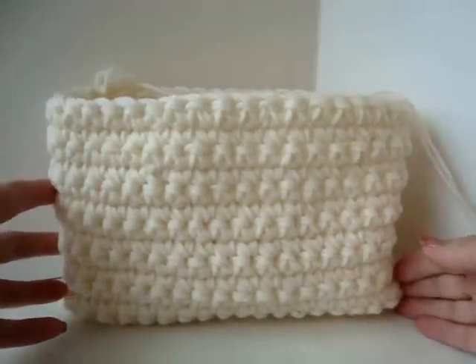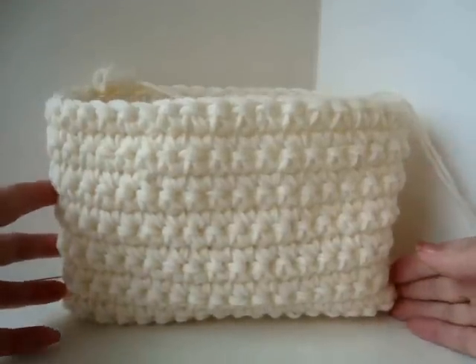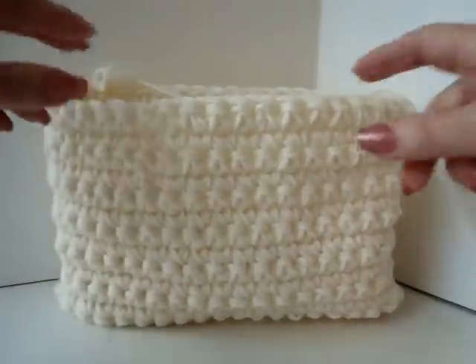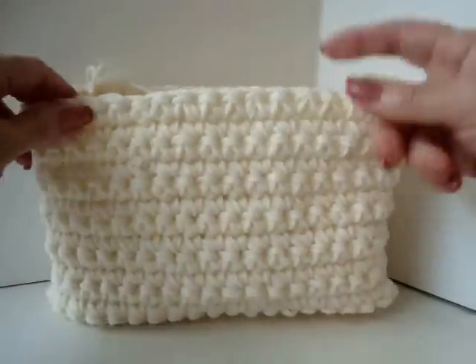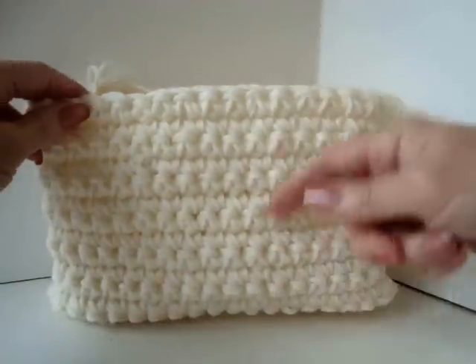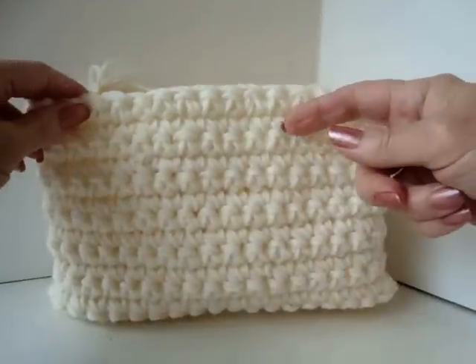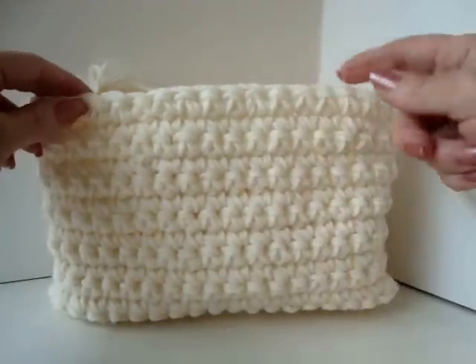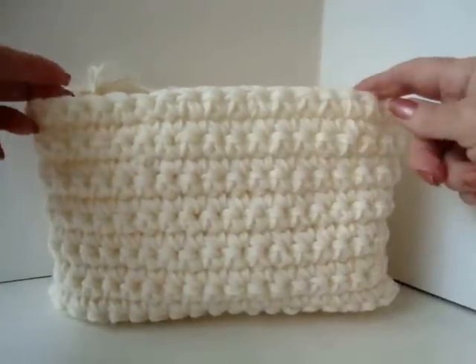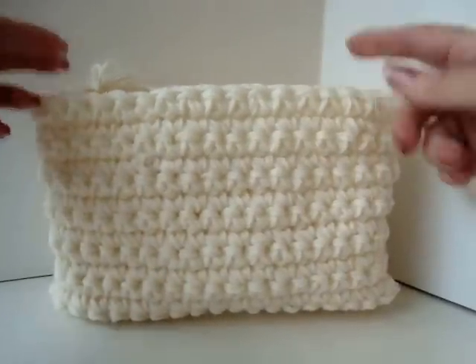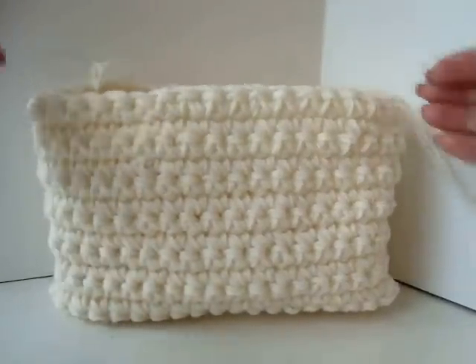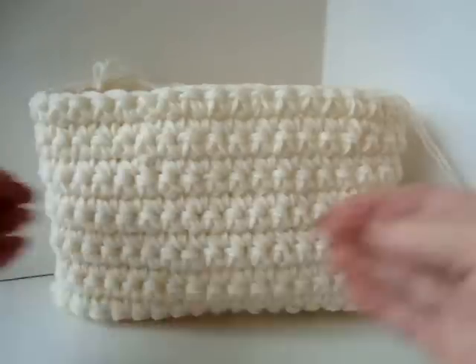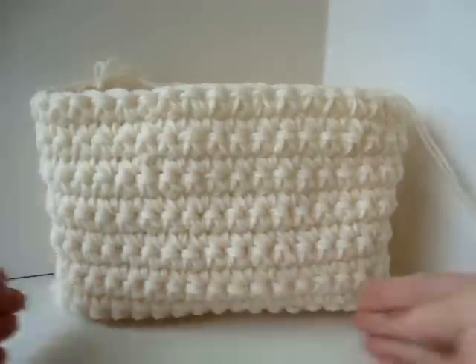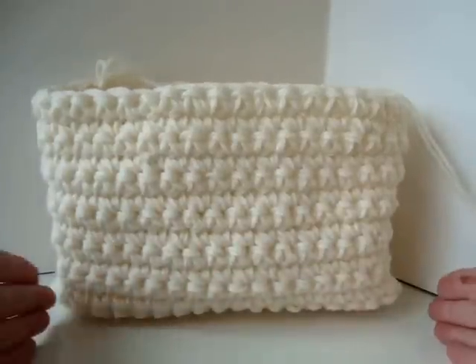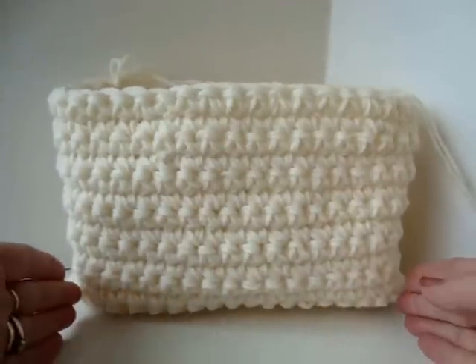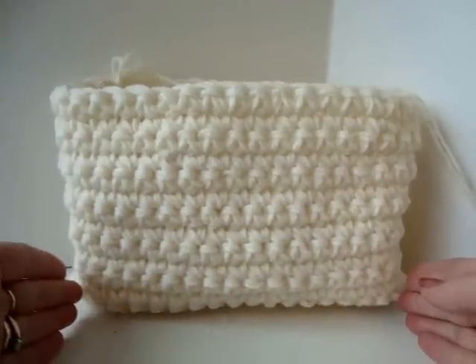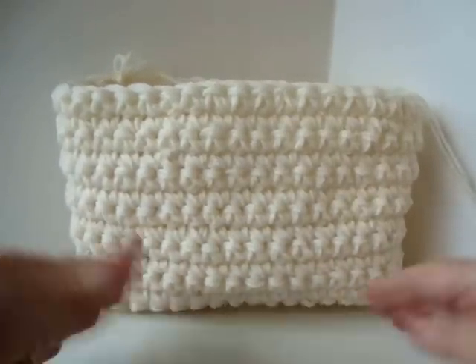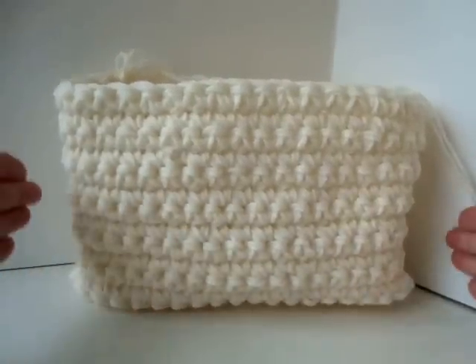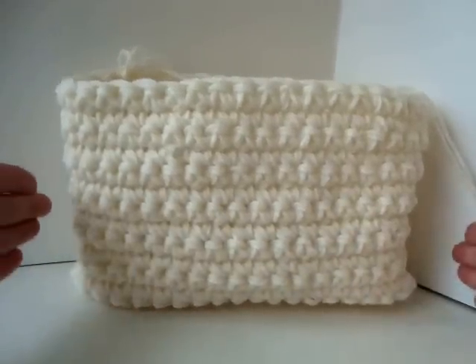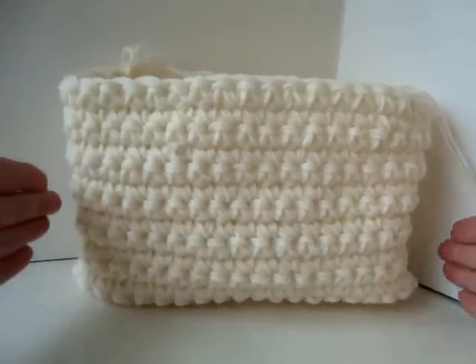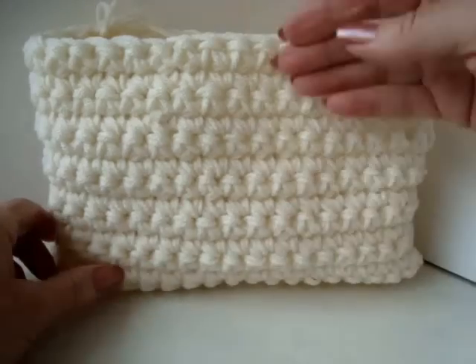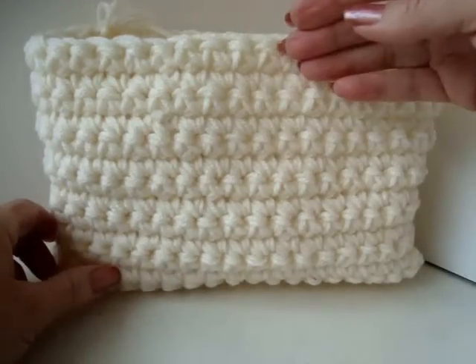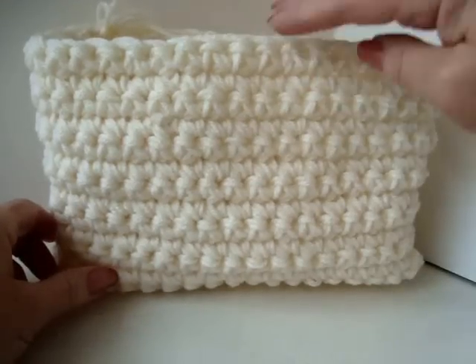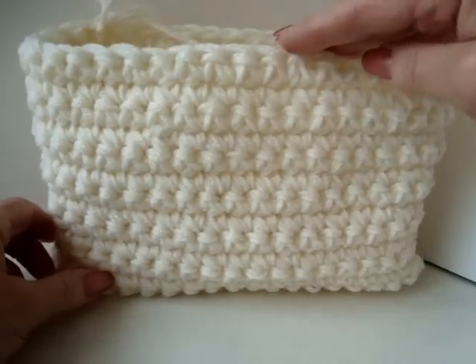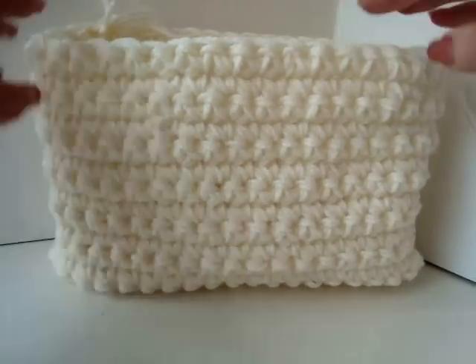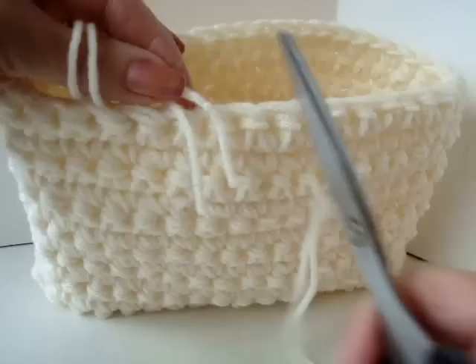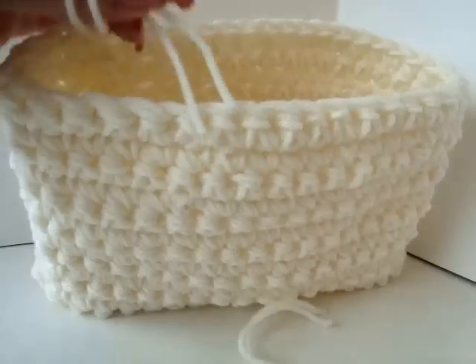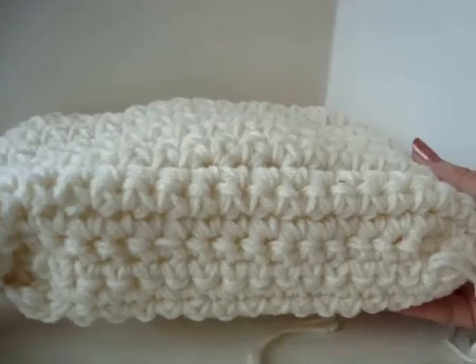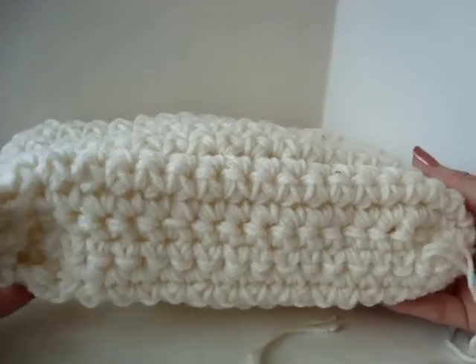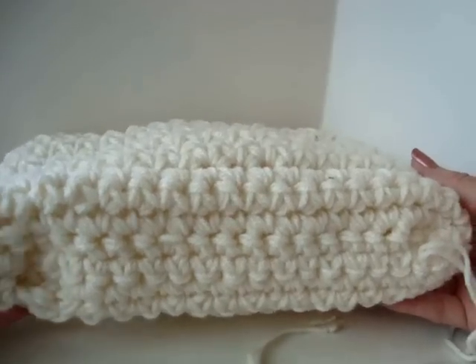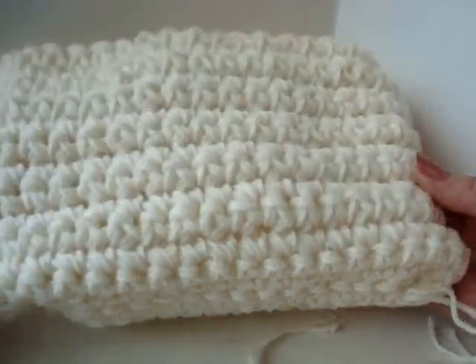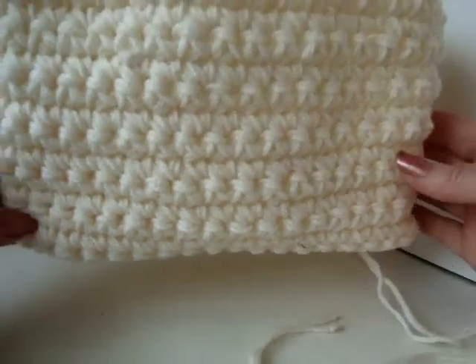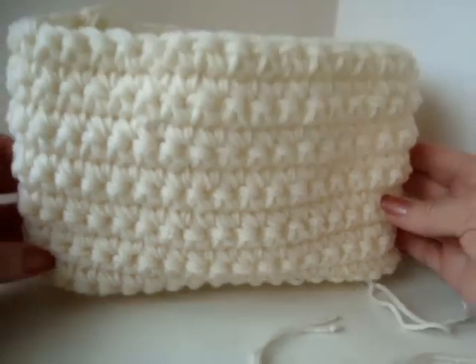I've done as many rows as I need for the length of my bag. You can make your bag any size you like — if you start with a longer chain on the bottom you'll have a wider bag, and if you add more rows you'll have a taller bag. Fasten off. There's the bottom of the bag — you can see that it has a flat bottom.